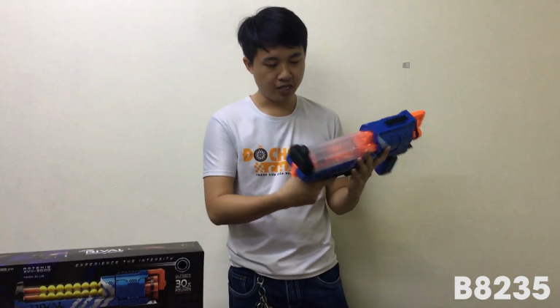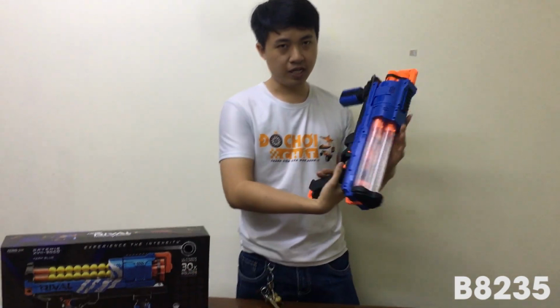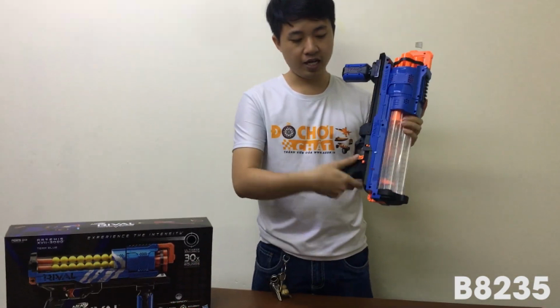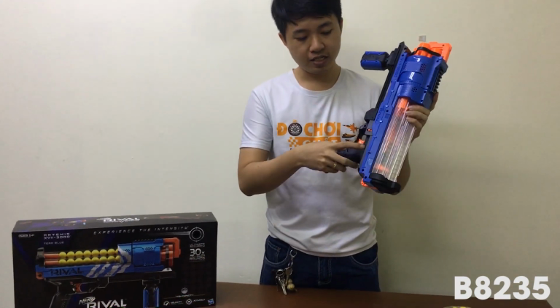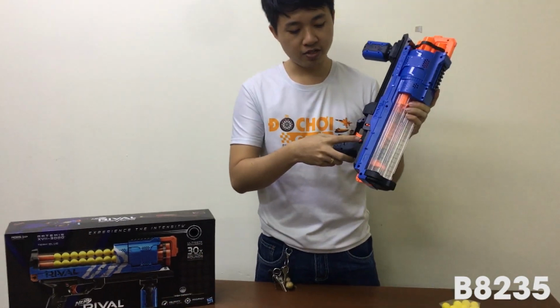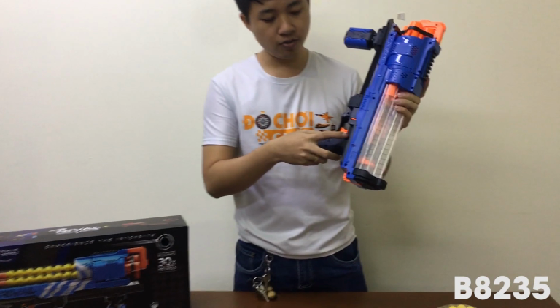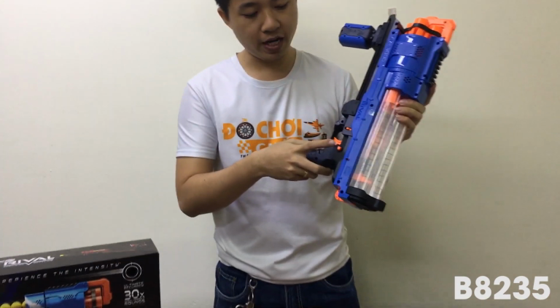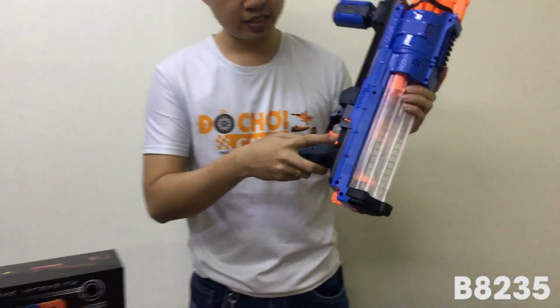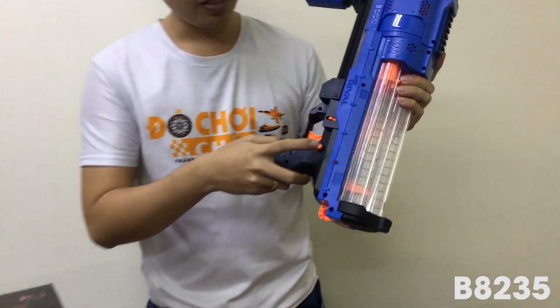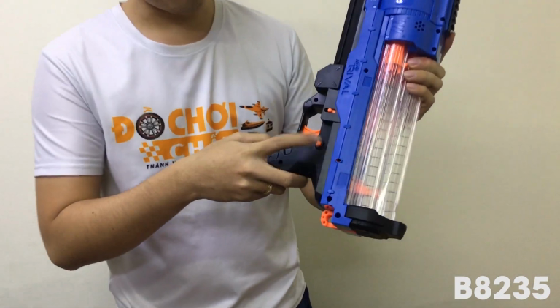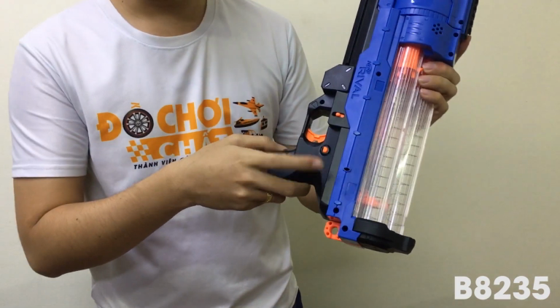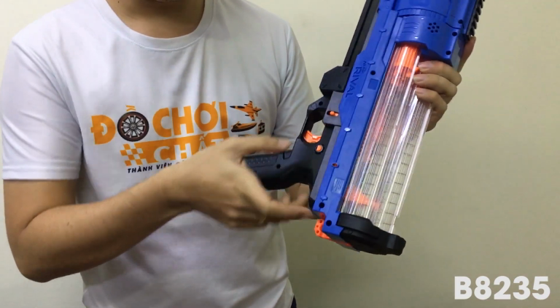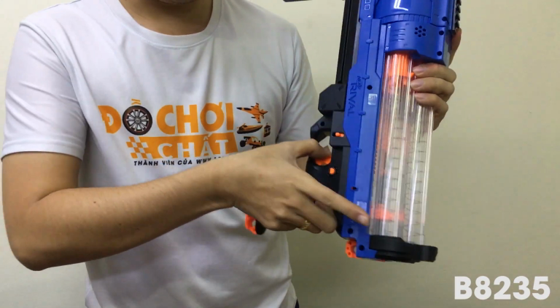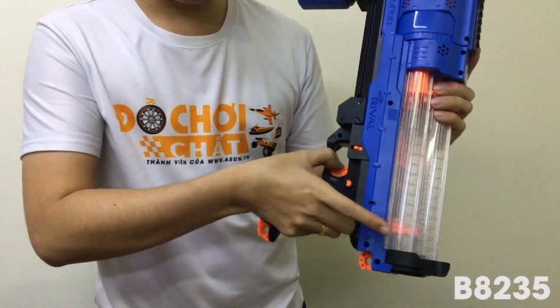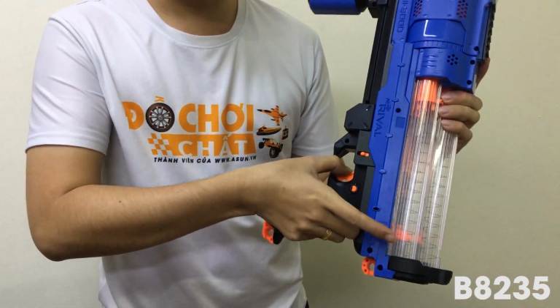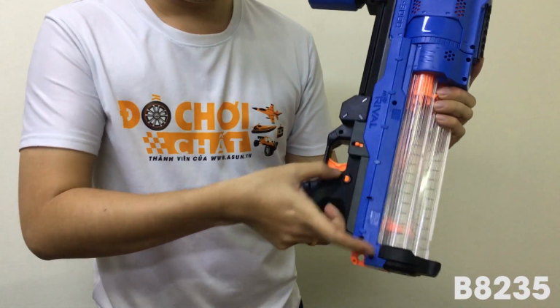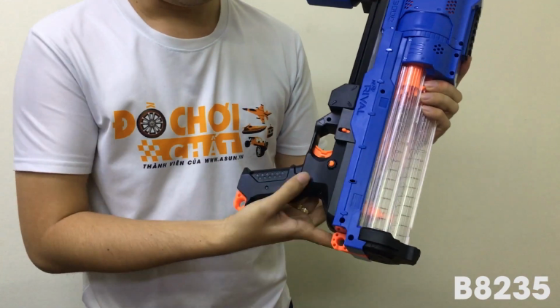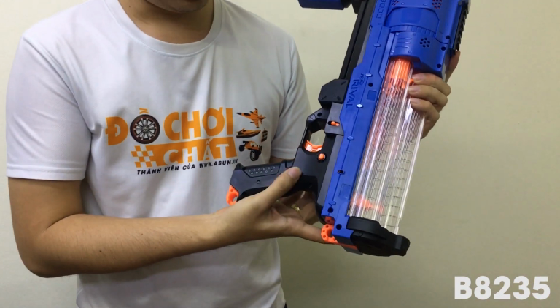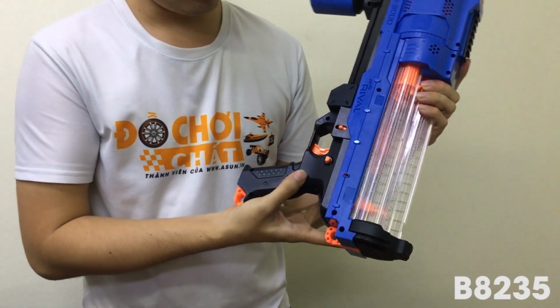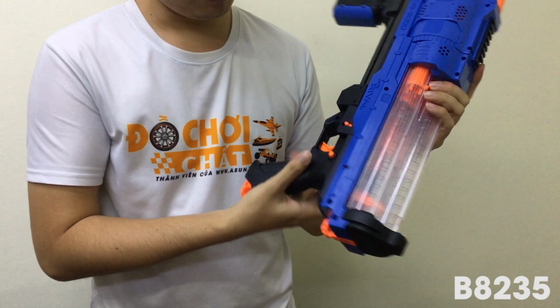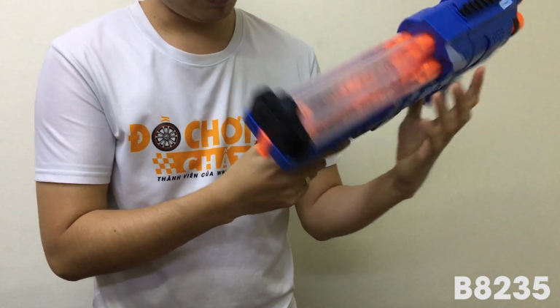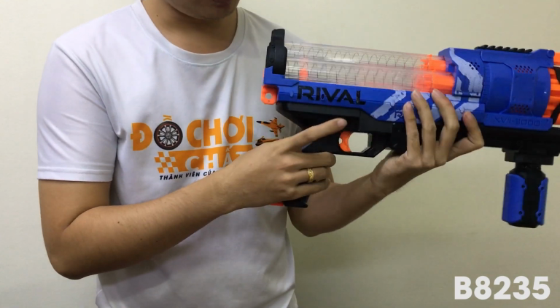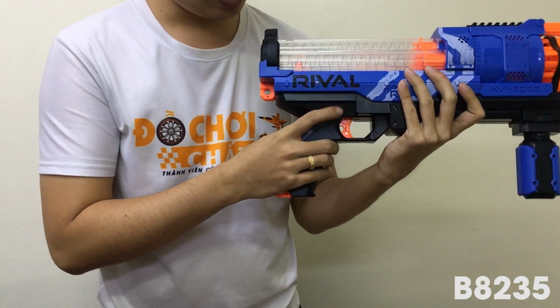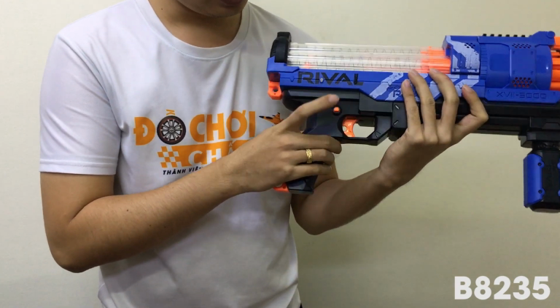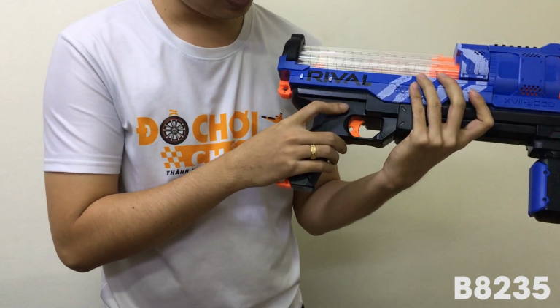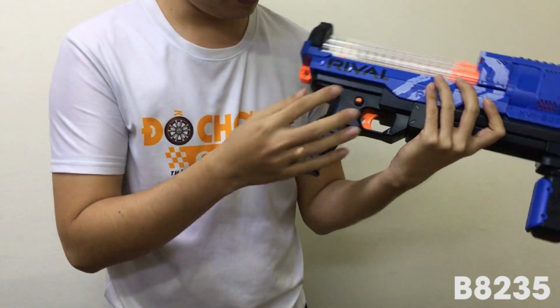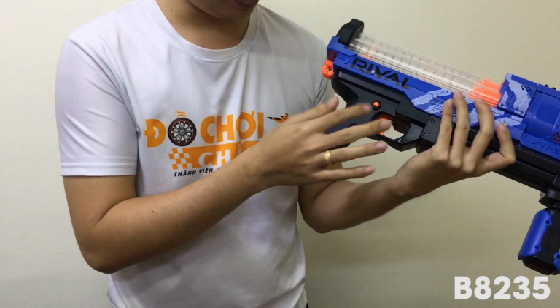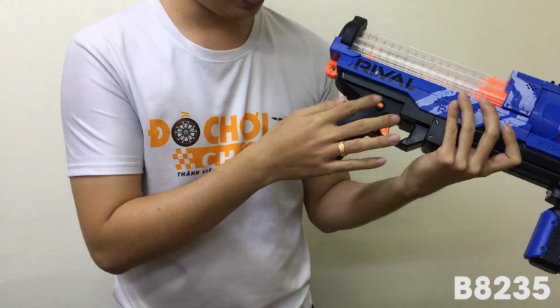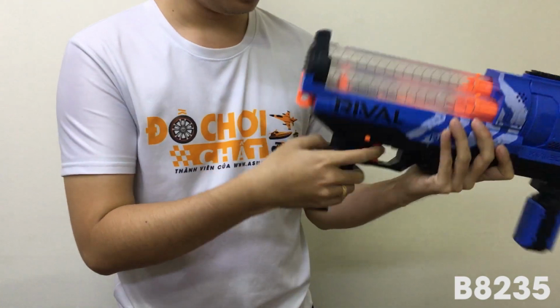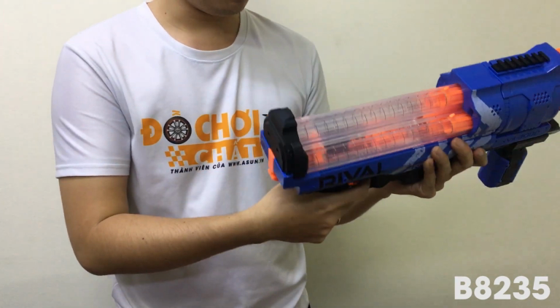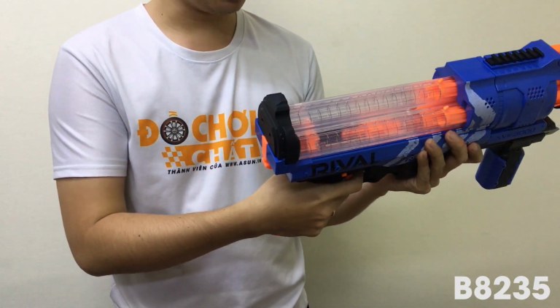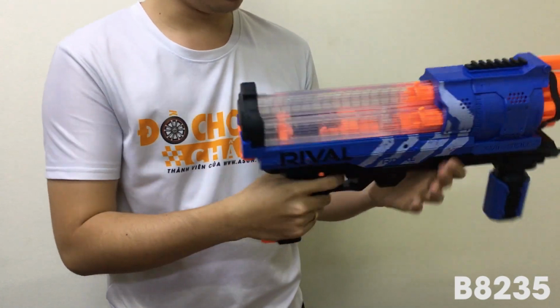Ở đây nó sẽ có cái nút khóa đạn. Khi ta bấm vô thì hiện ta sẽ không bắn được. Khi các bạn nhấn máy bình thoại qua thì chúng ta mới bắn được đạn.